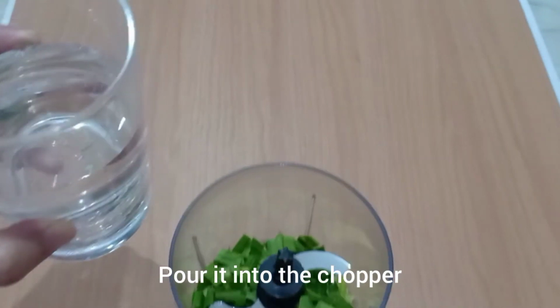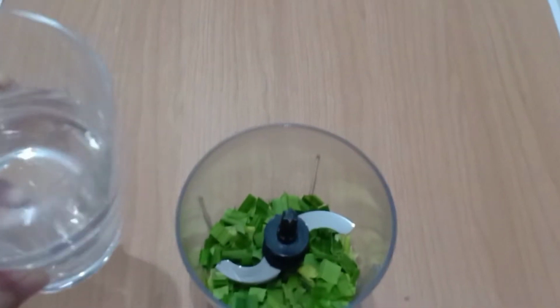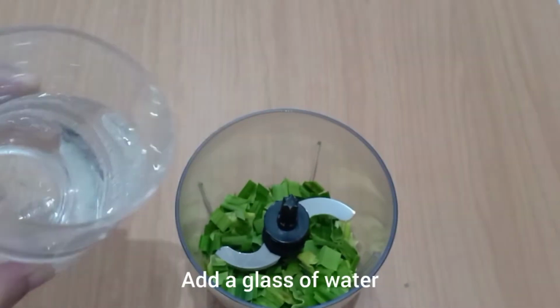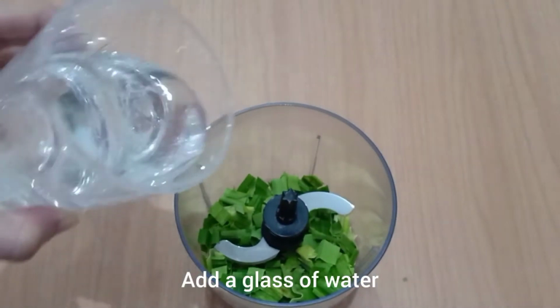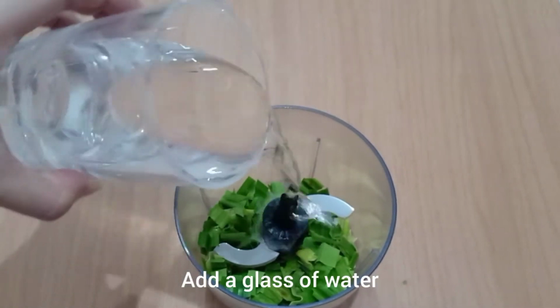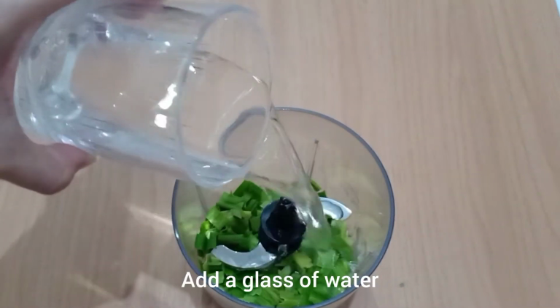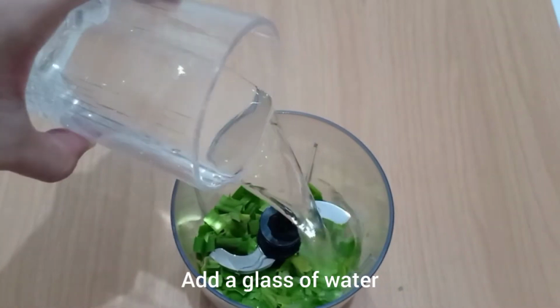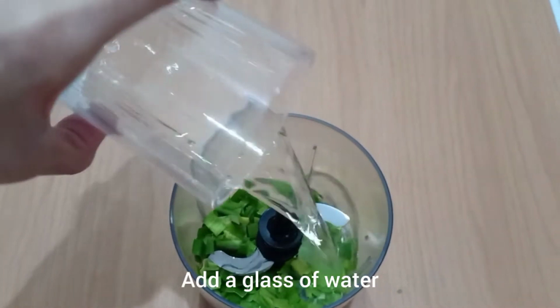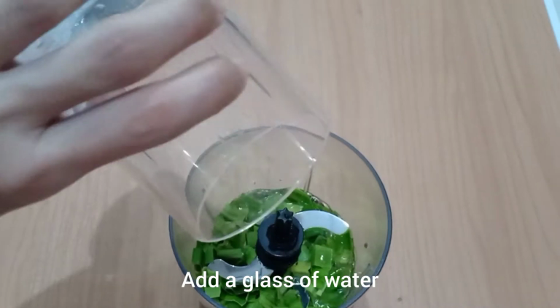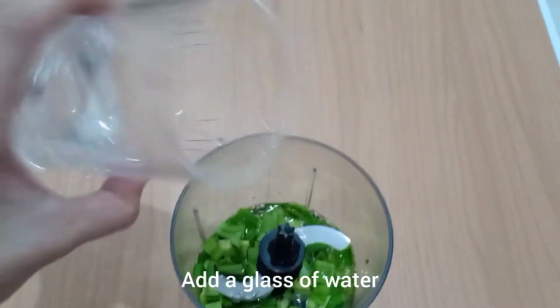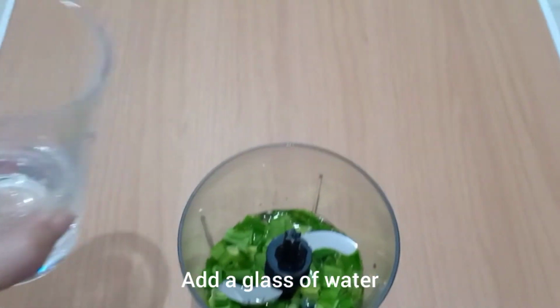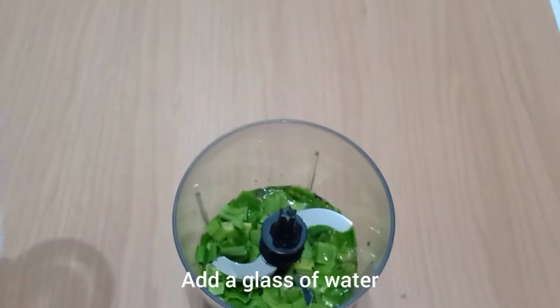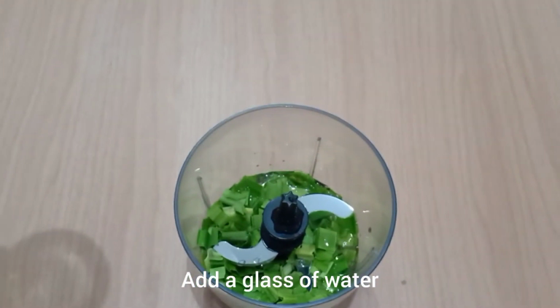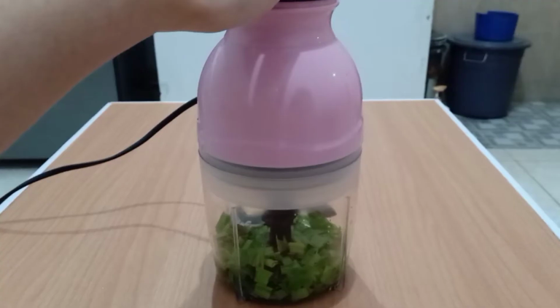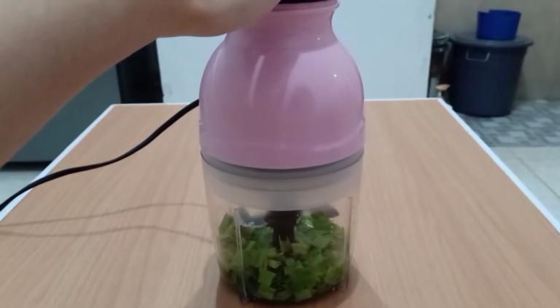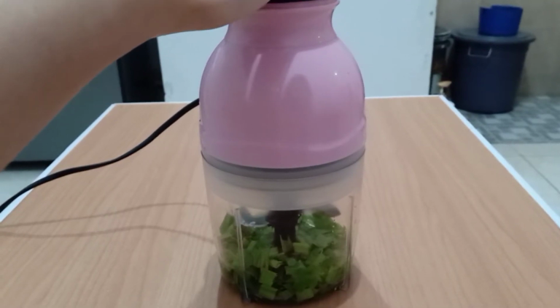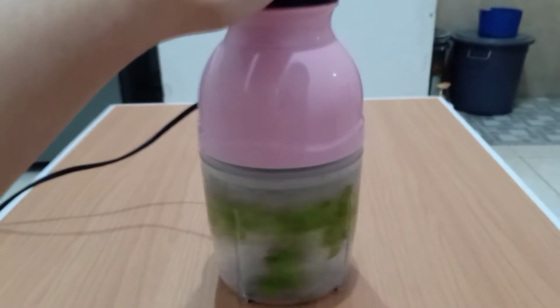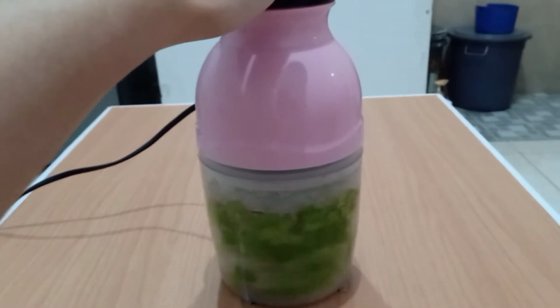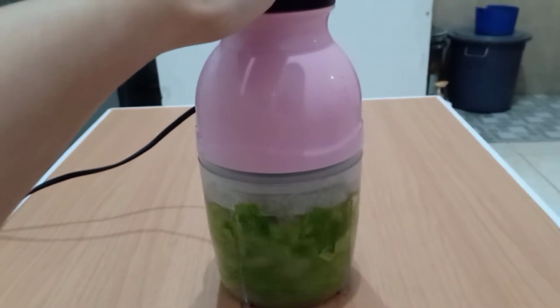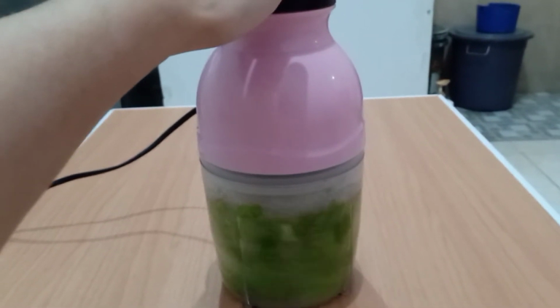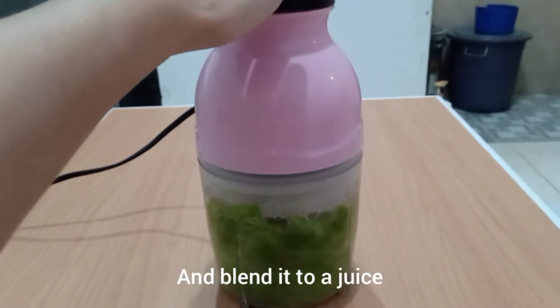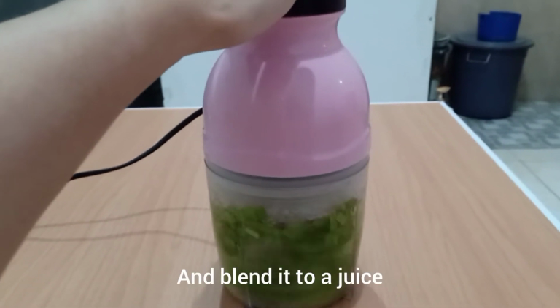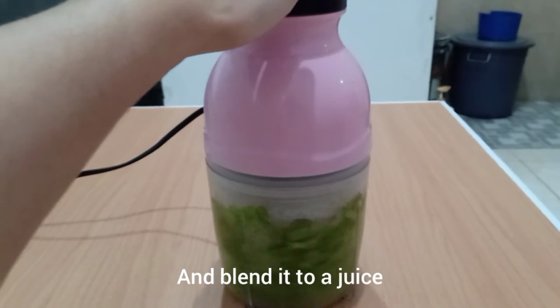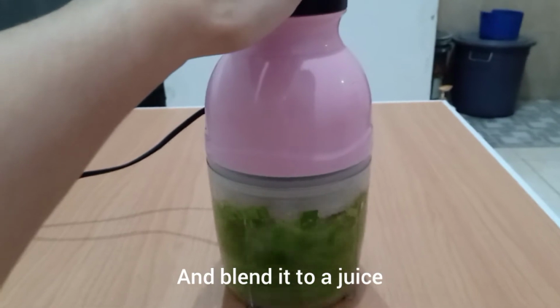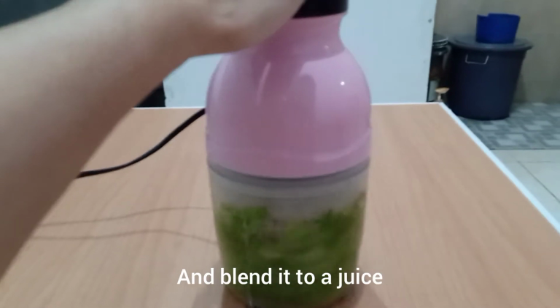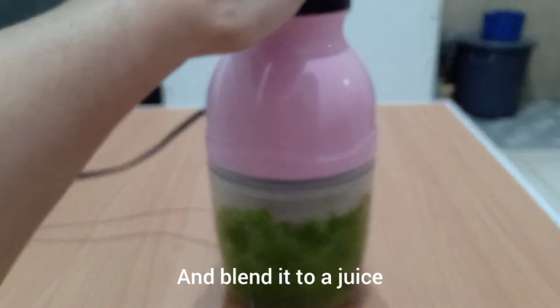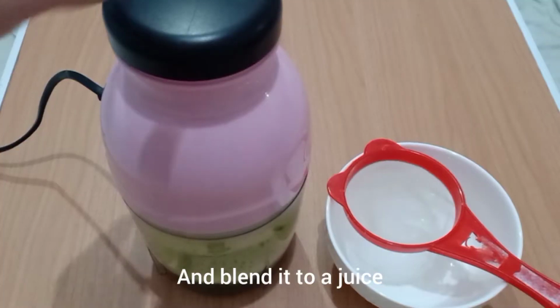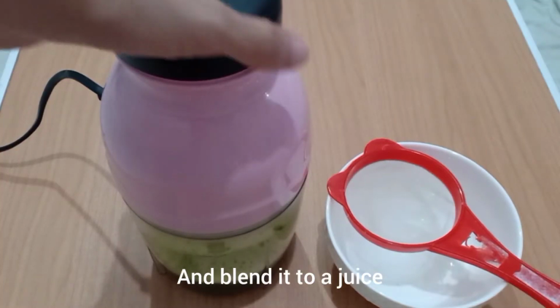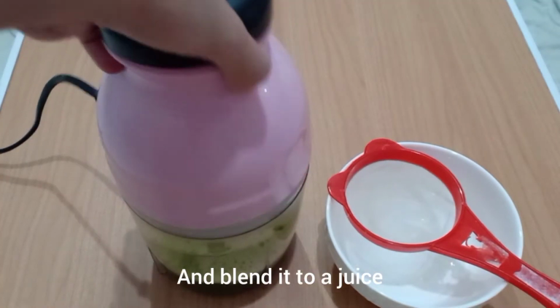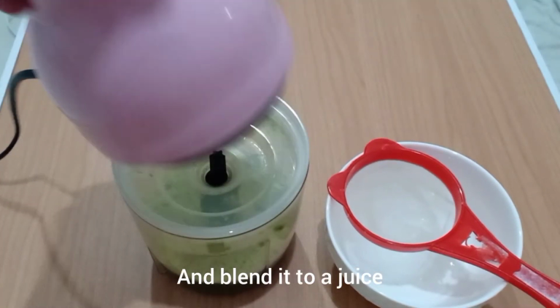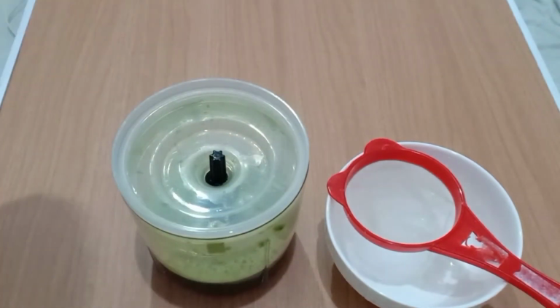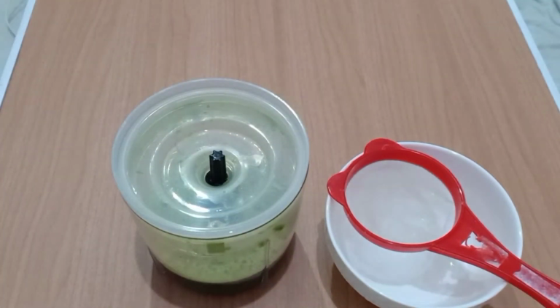First, I'm going to chop the pandan leaf into small pieces, add a glass of water, and blend it into a juice.